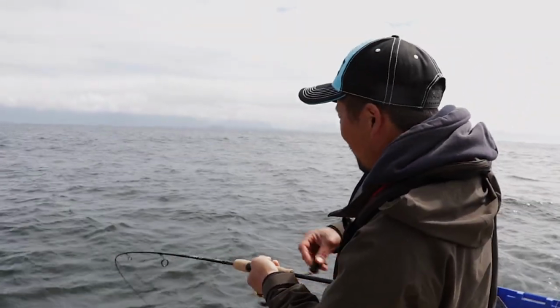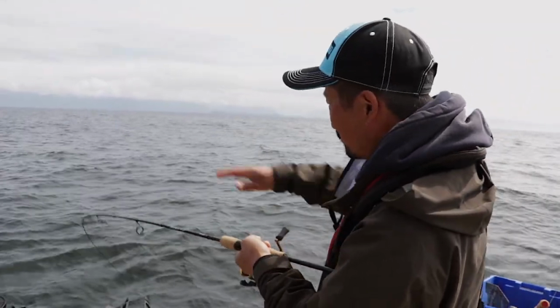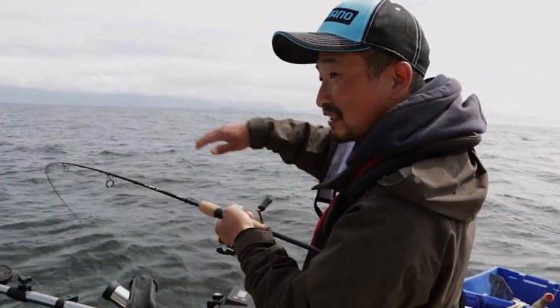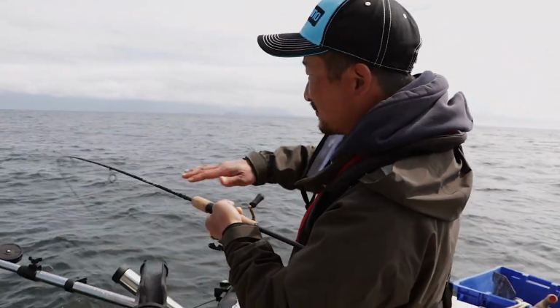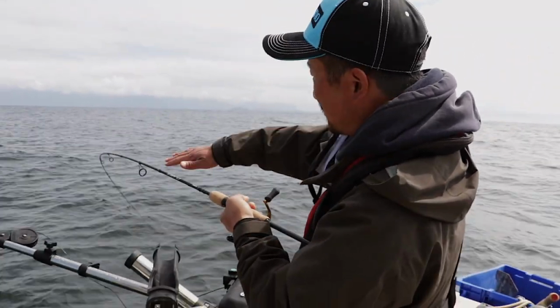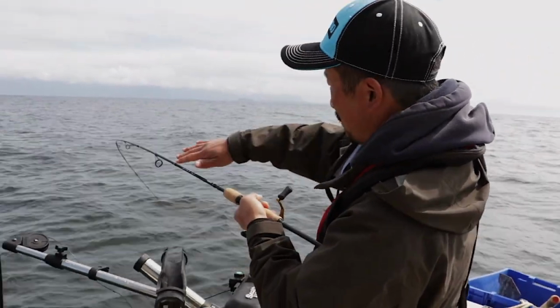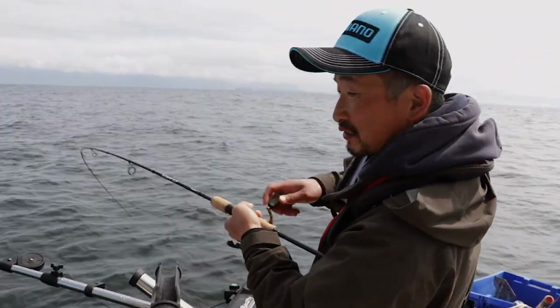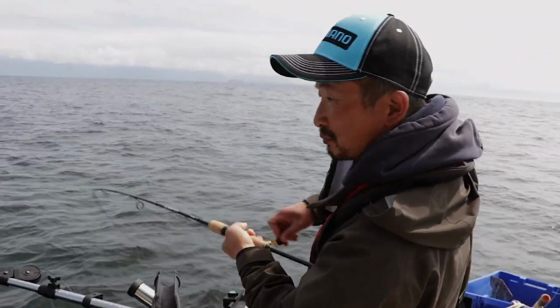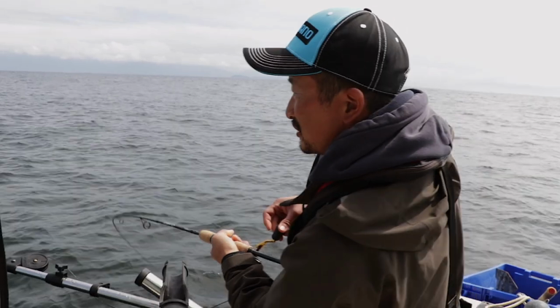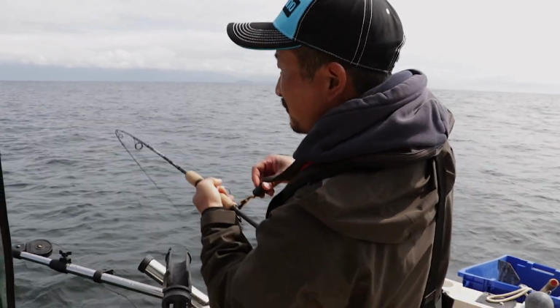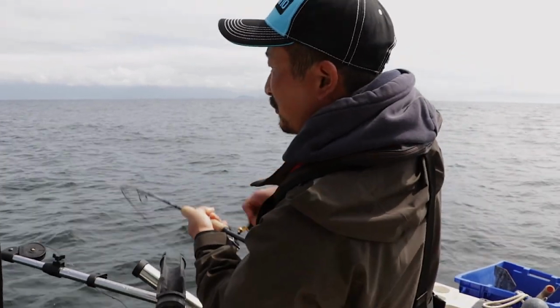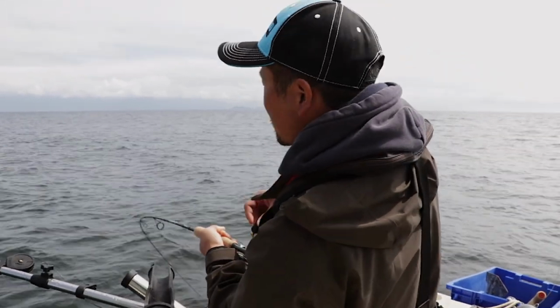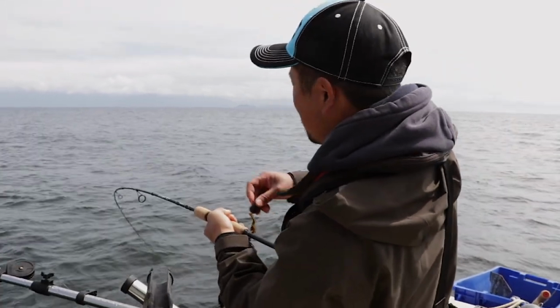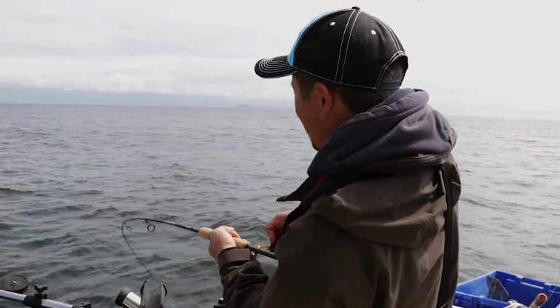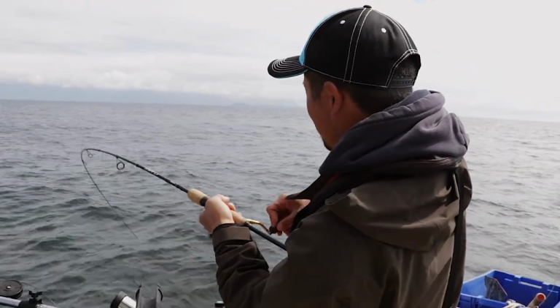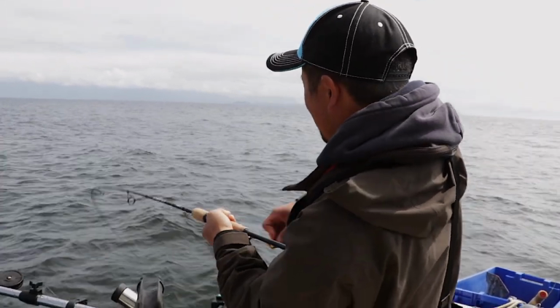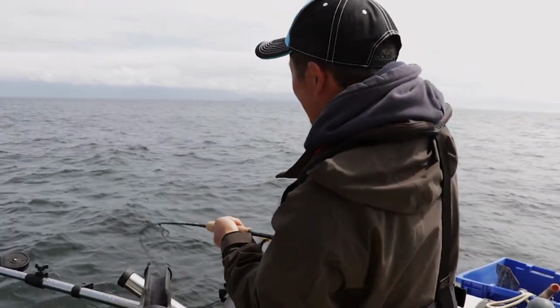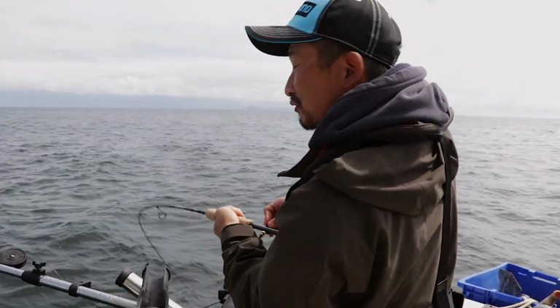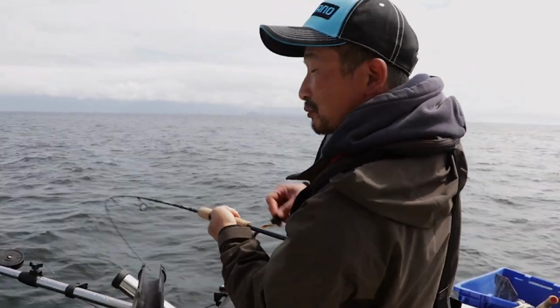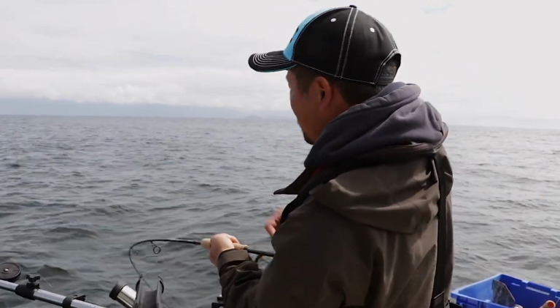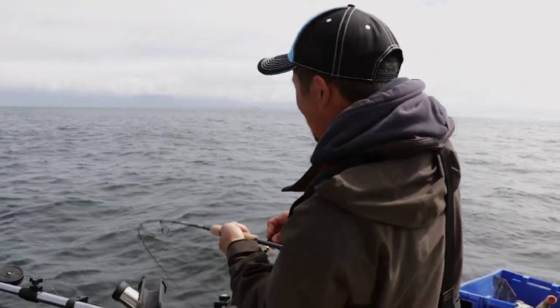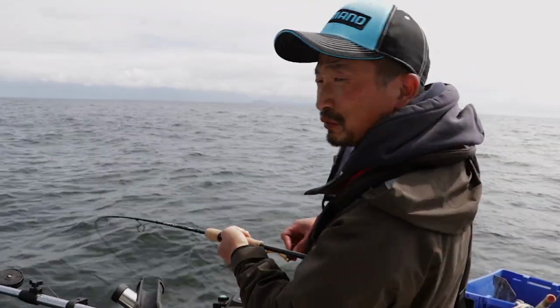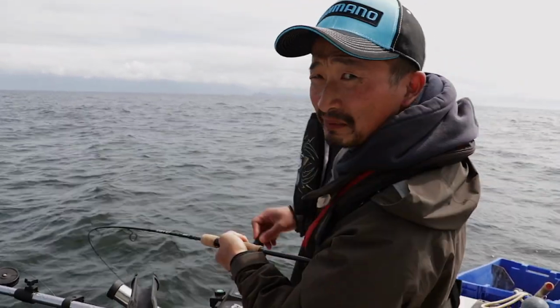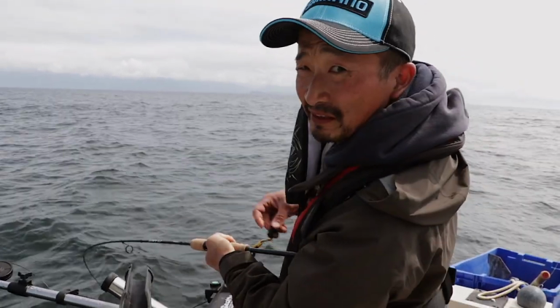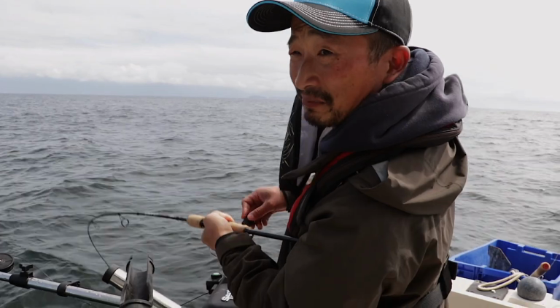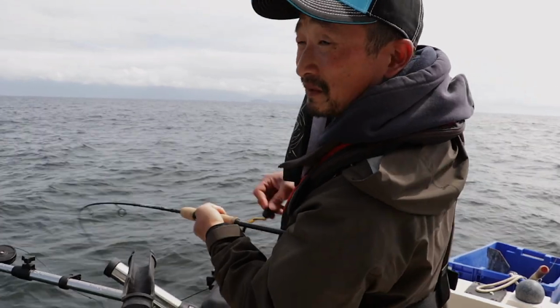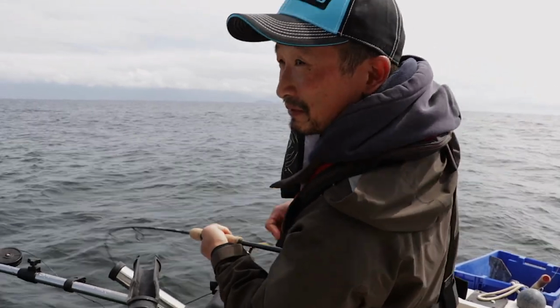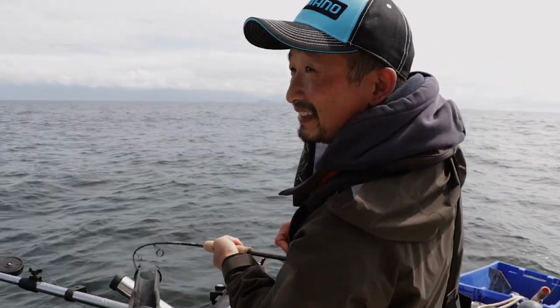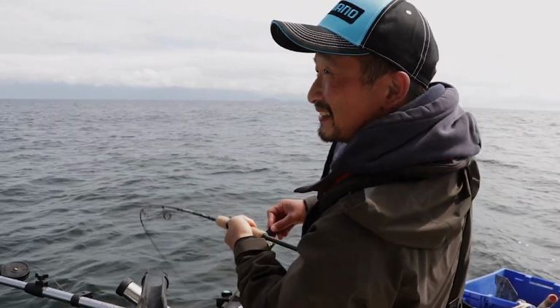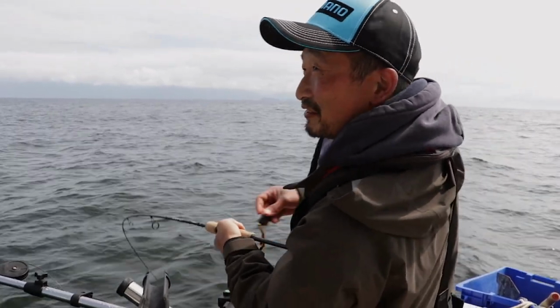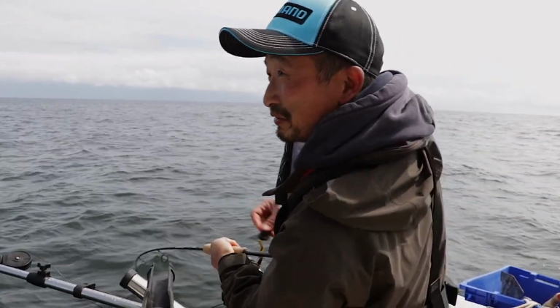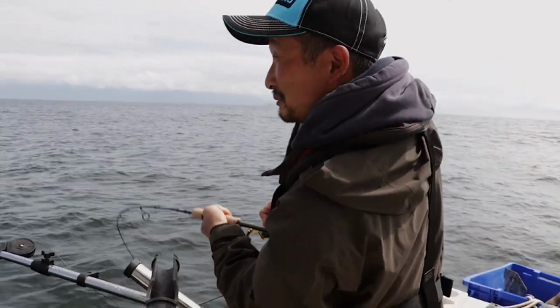Even though it's fairly light, this bottom section is pretty stiff and pretty fast, so it can handle the fish pretty well. Hopefully we don't get a big lingcod coming up to grab it — that would put us in trouble.